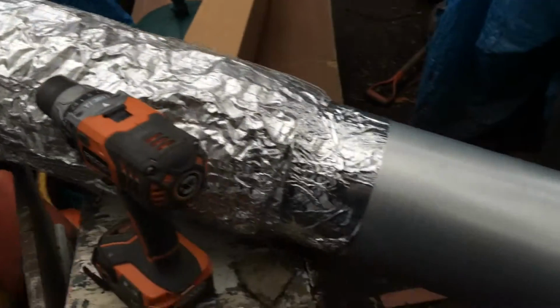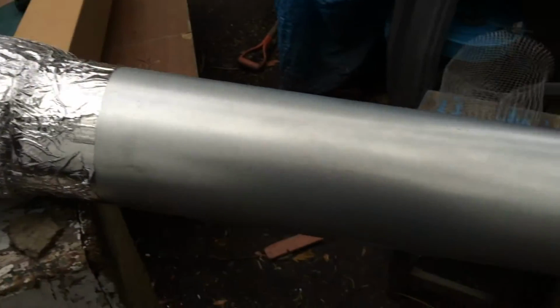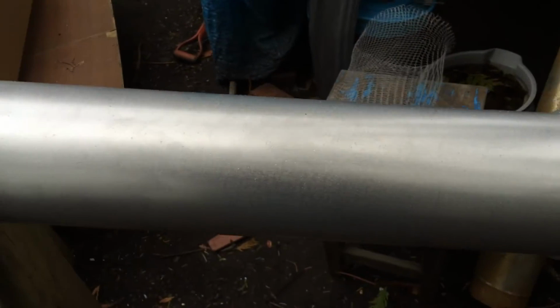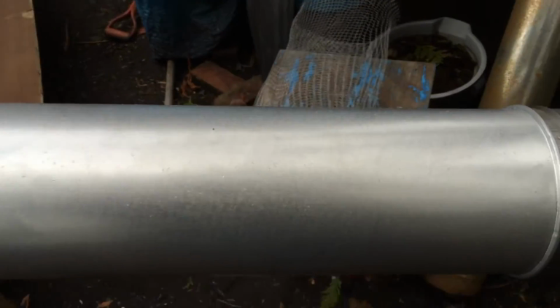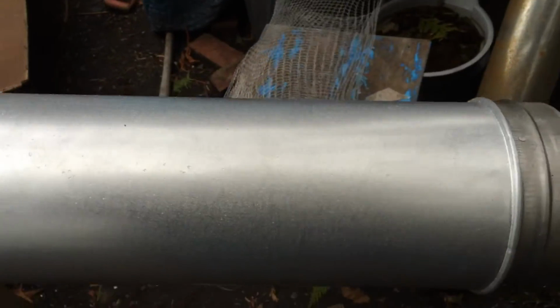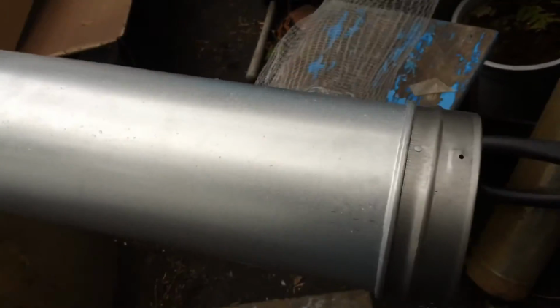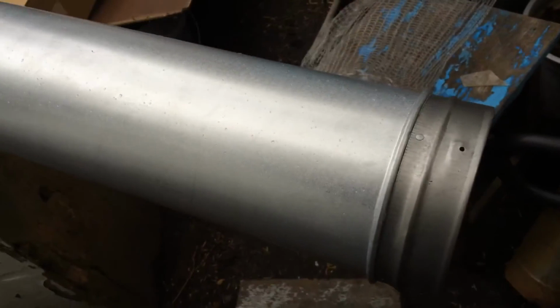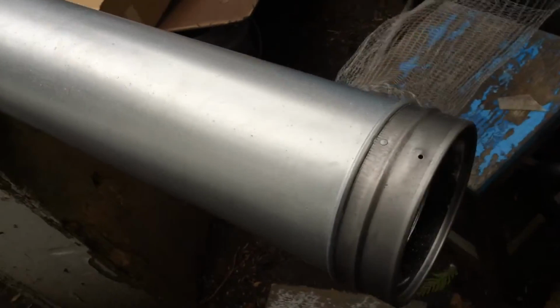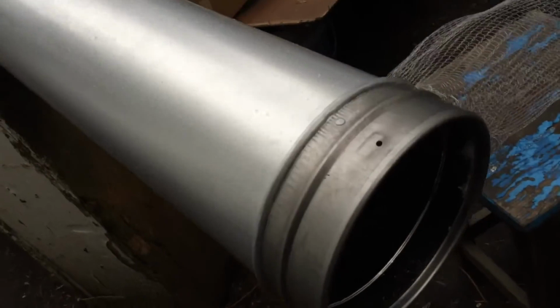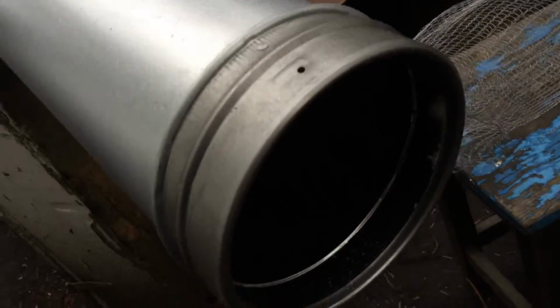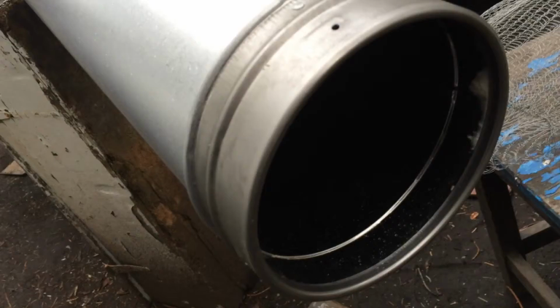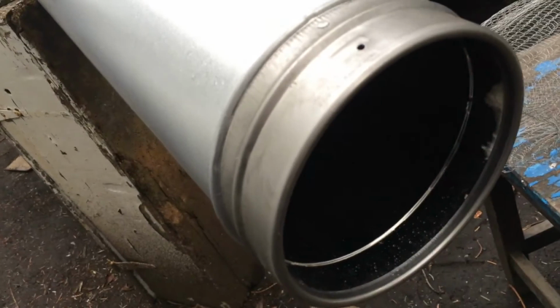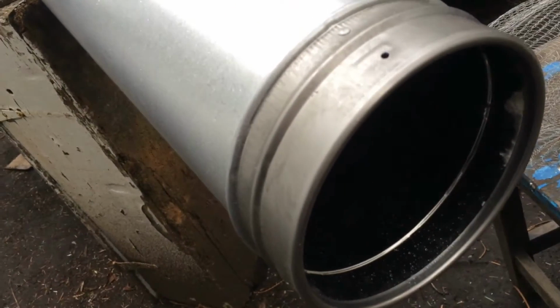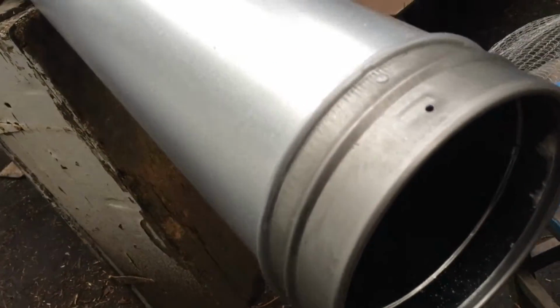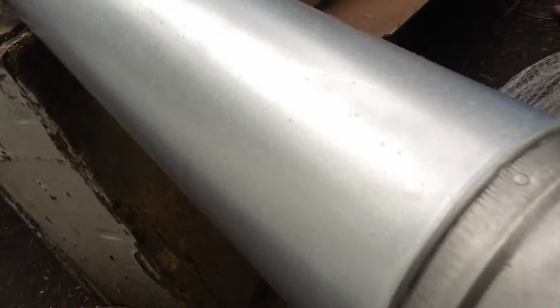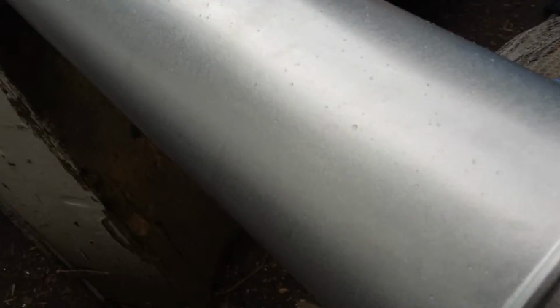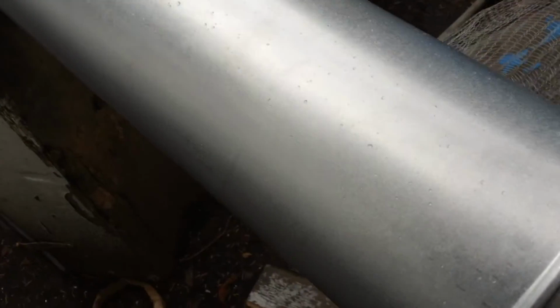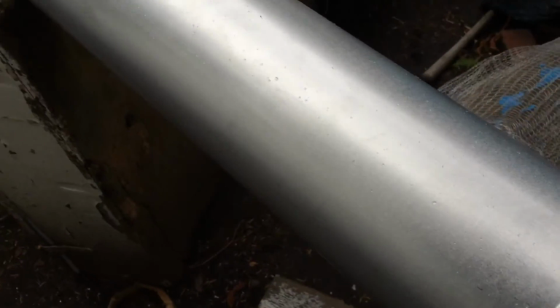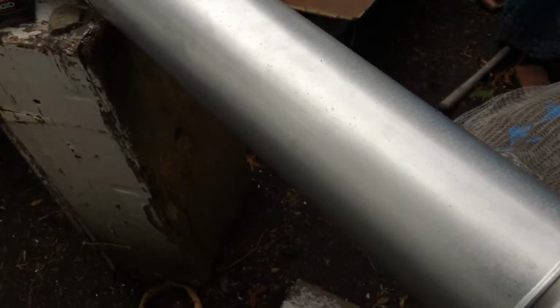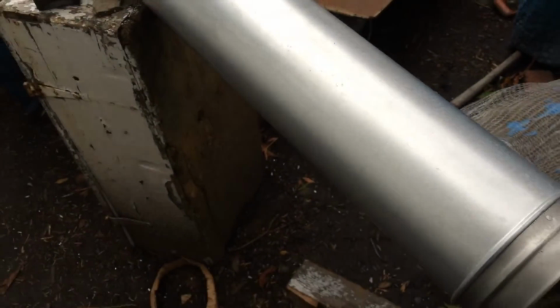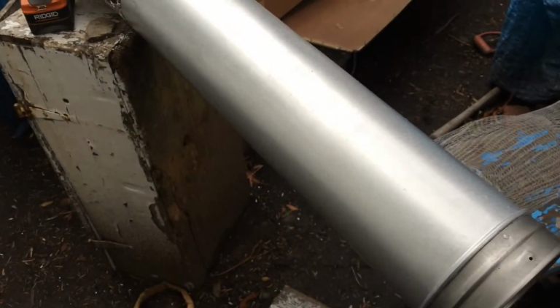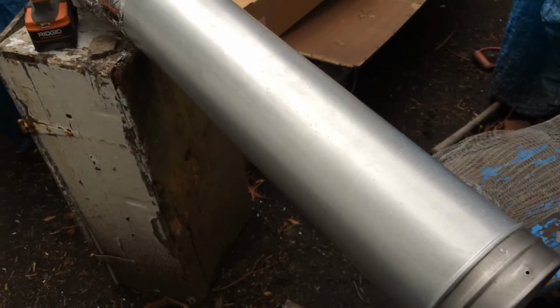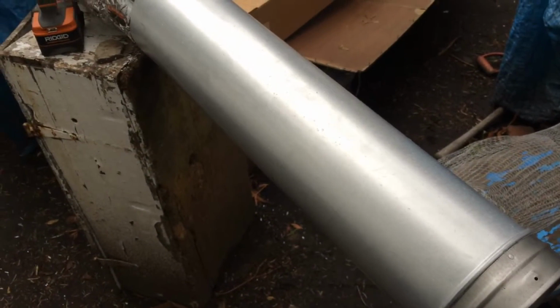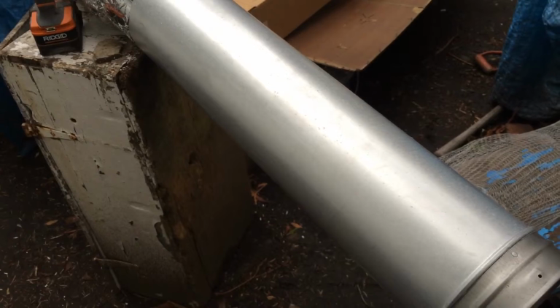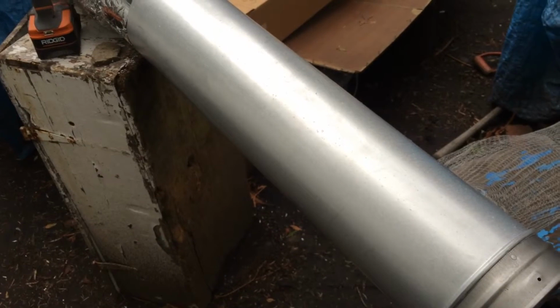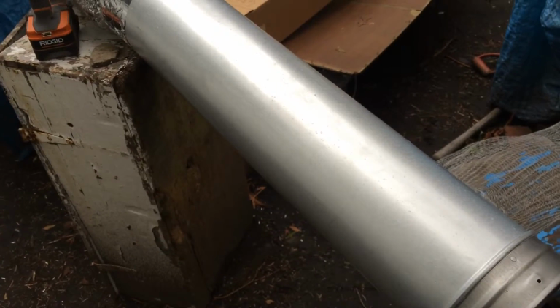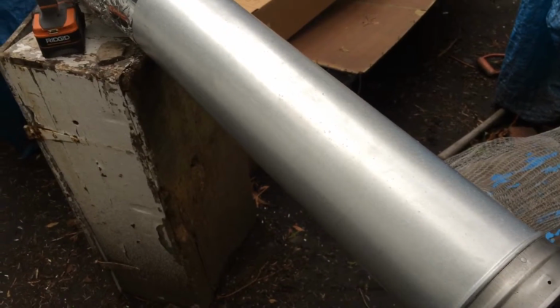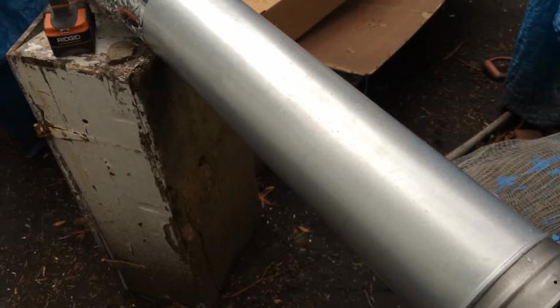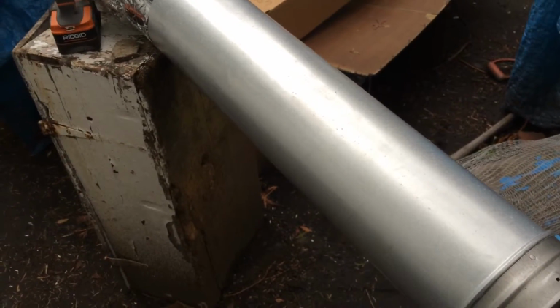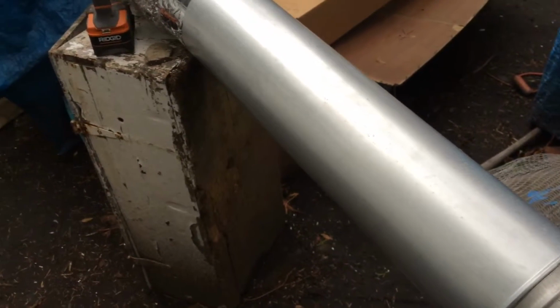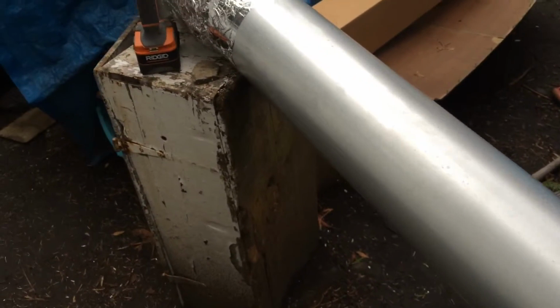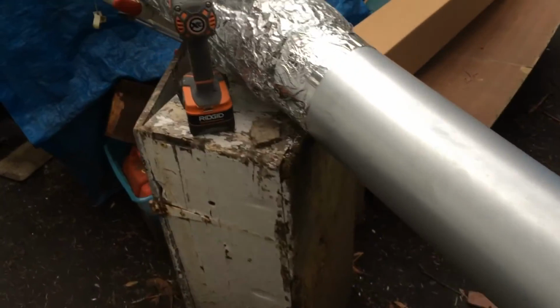Up here it's a double wall liner with stainless inside, and it's a two inch clearance on it. Duraliner, bottom section.